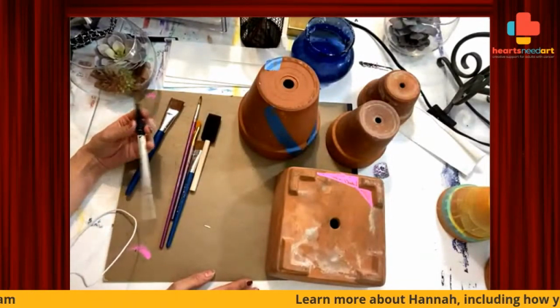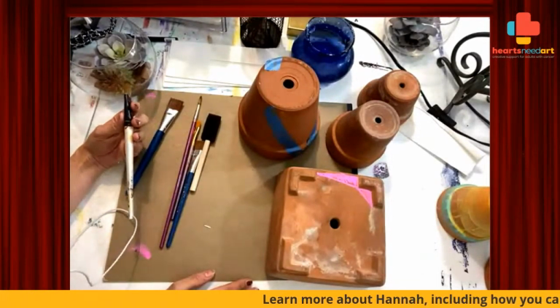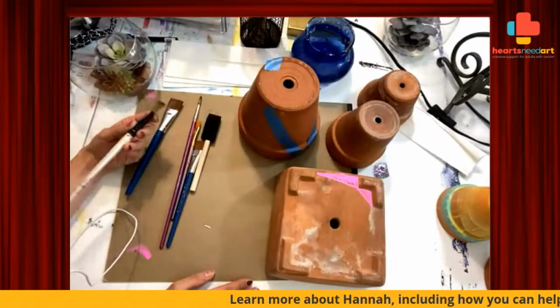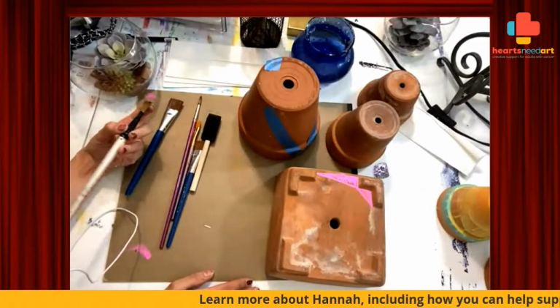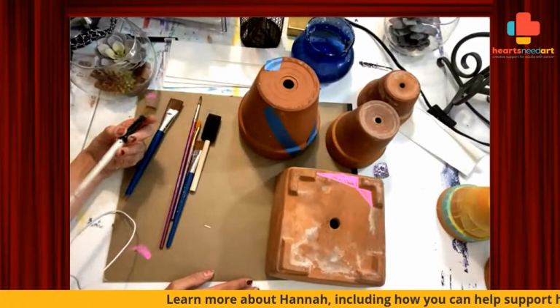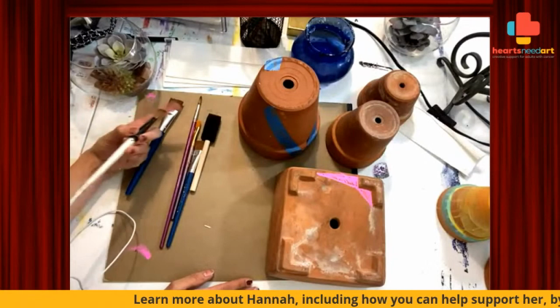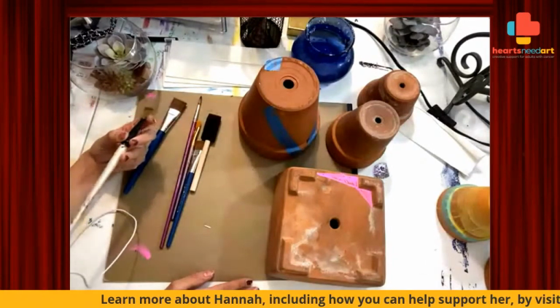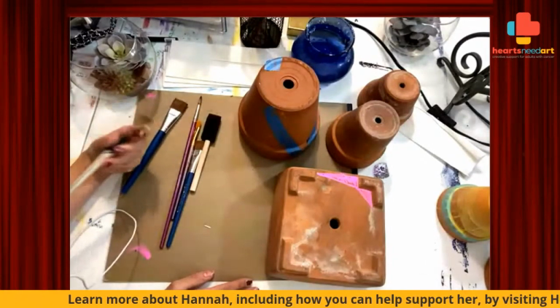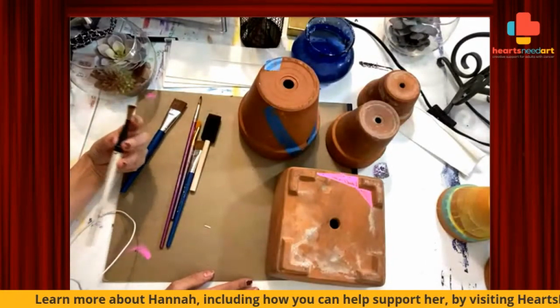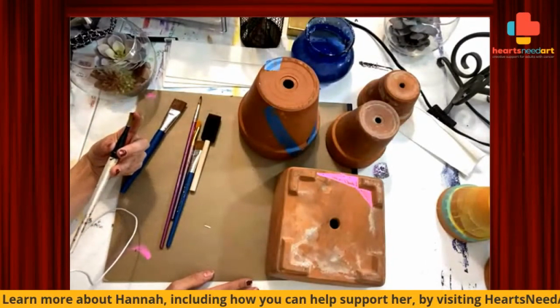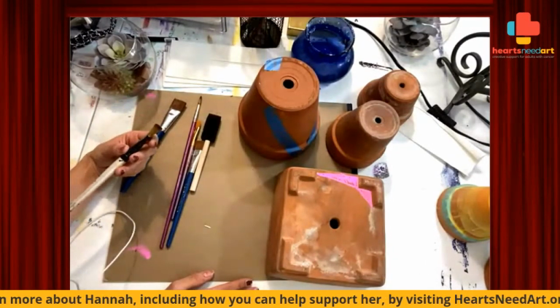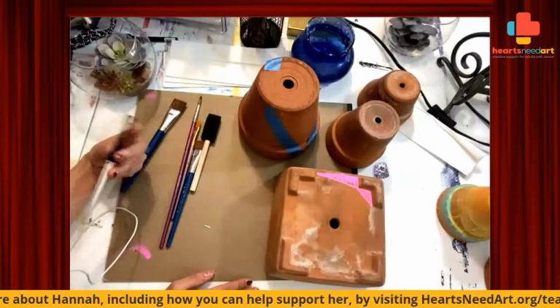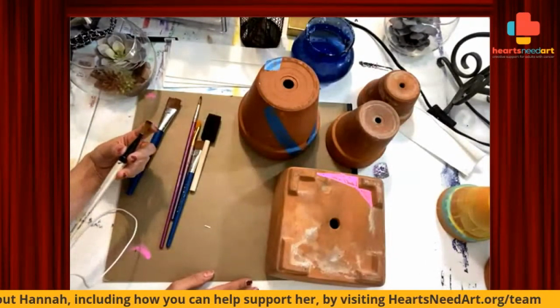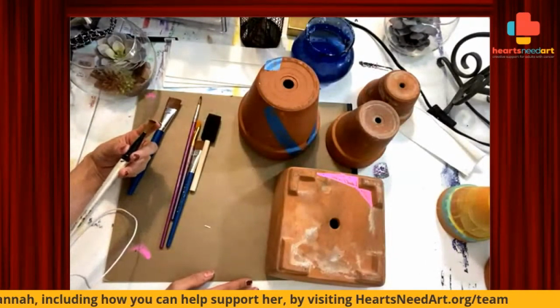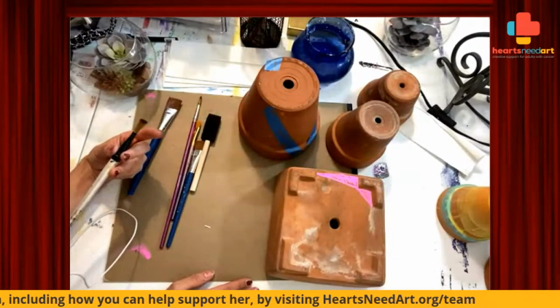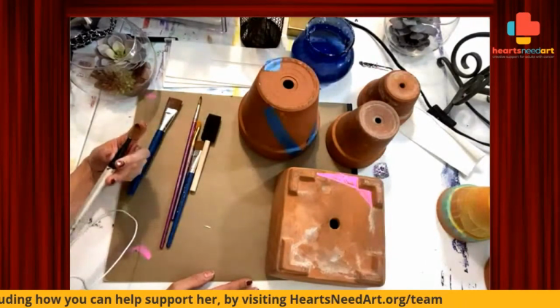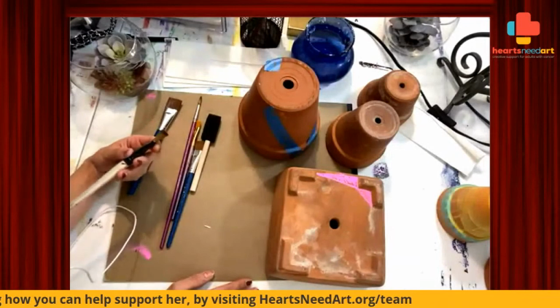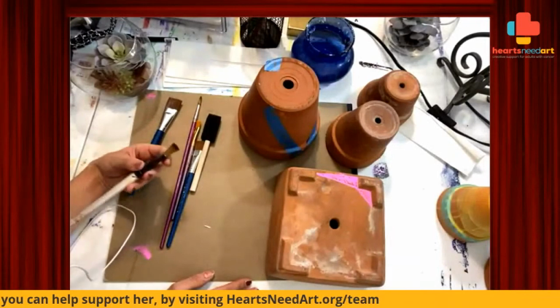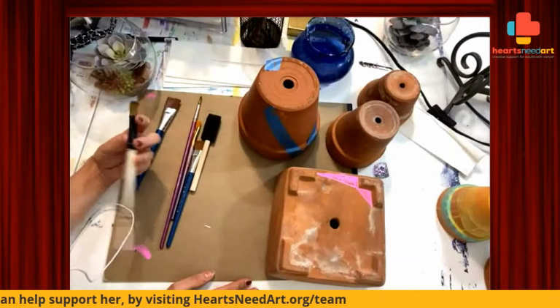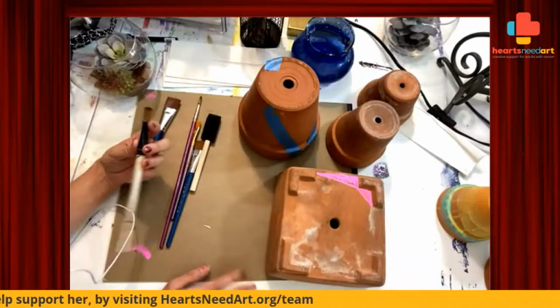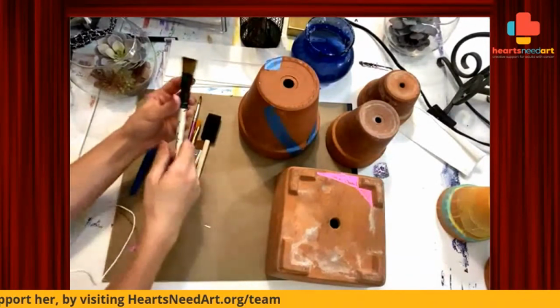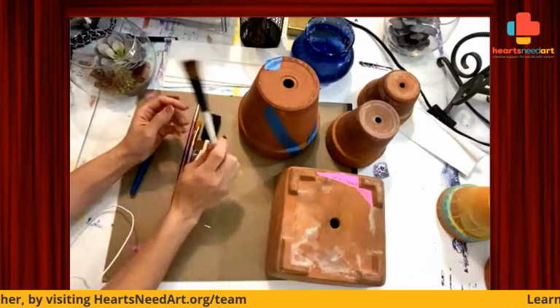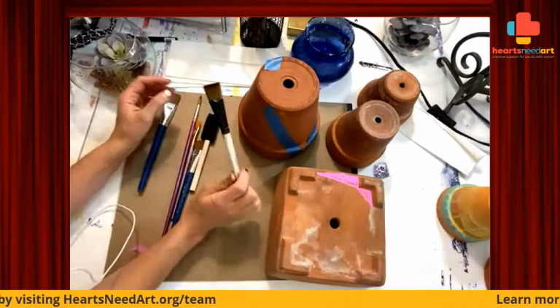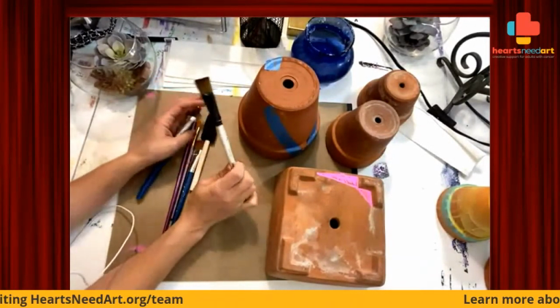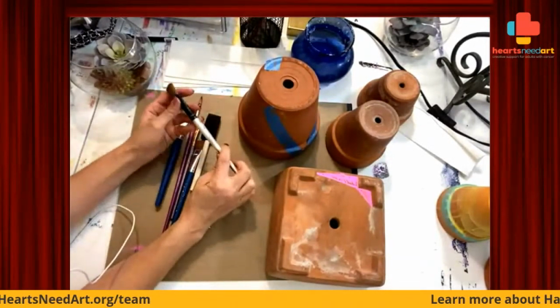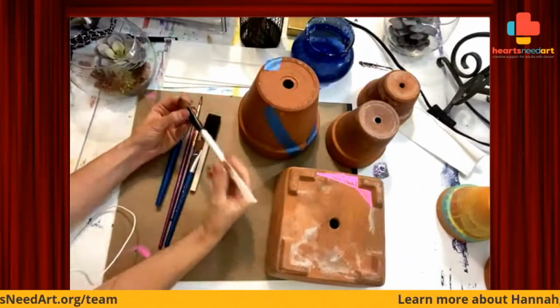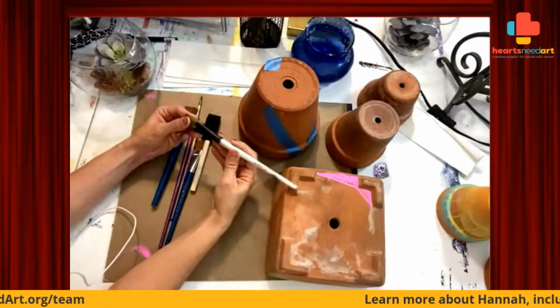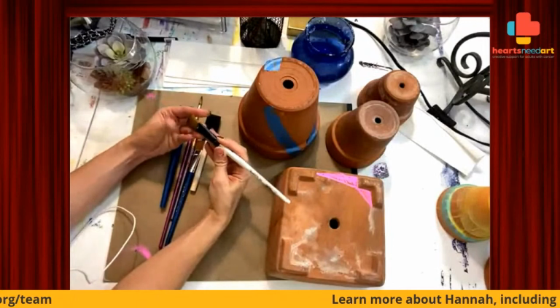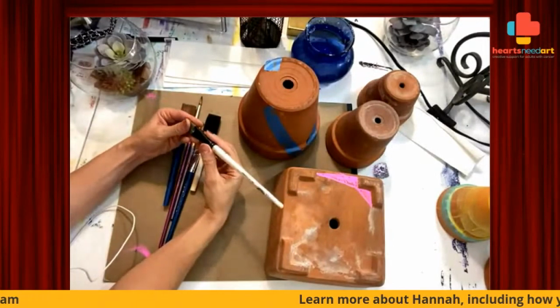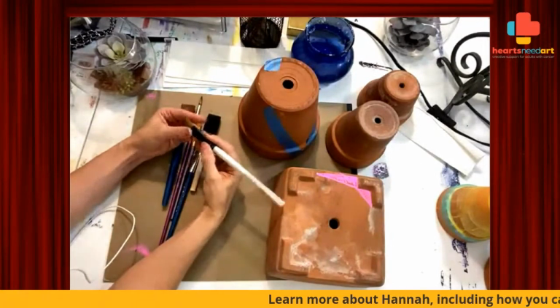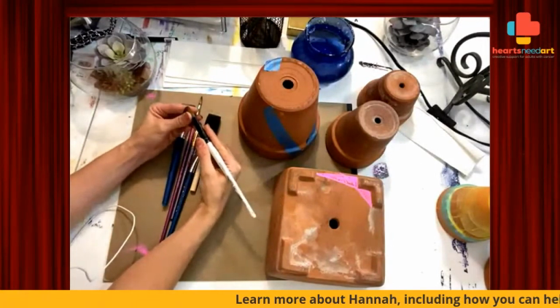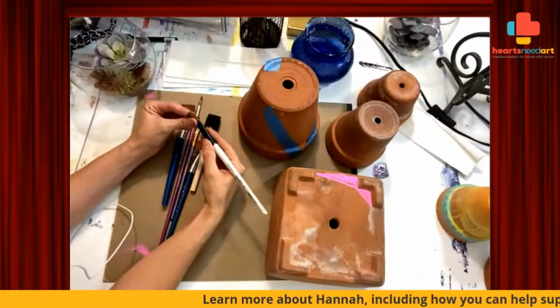So if that is you, then welcome. Even if it's not you, even if you're a caregiver, thank you for being here and doing something for yourself. I am always here to share some little exercises, little art things for you.